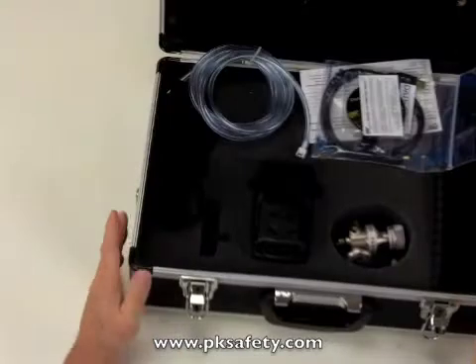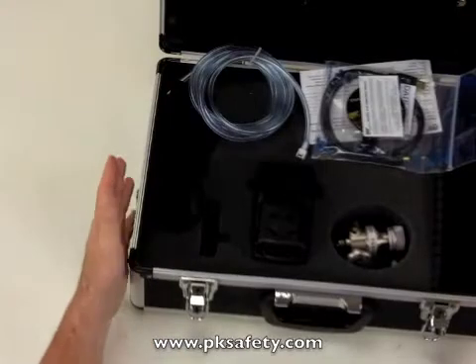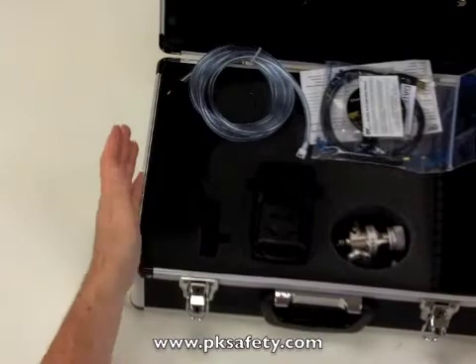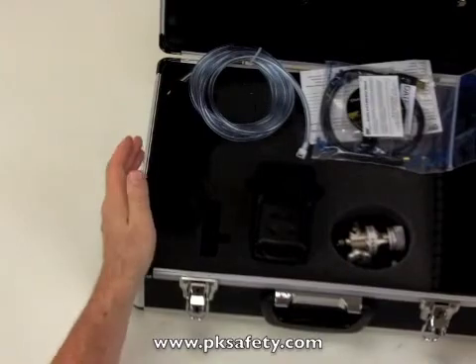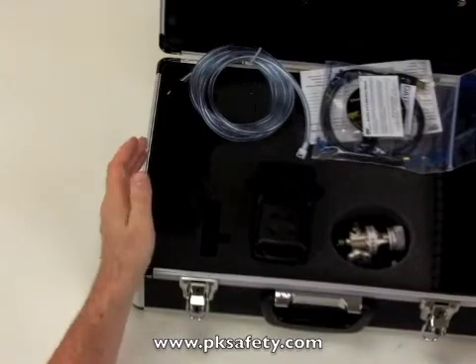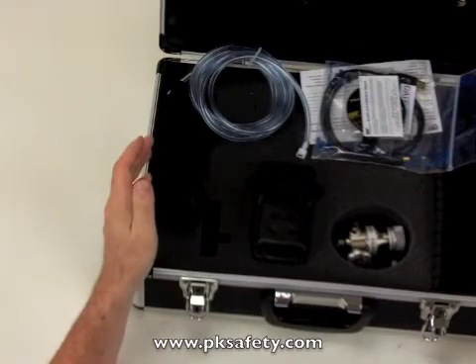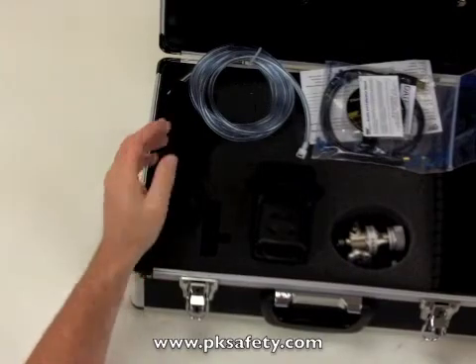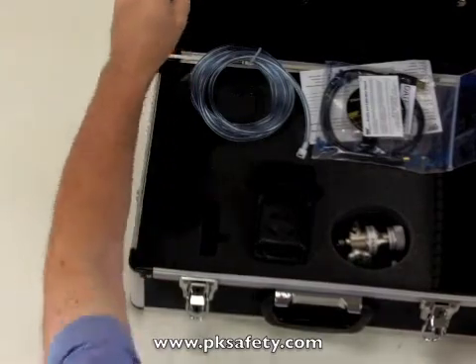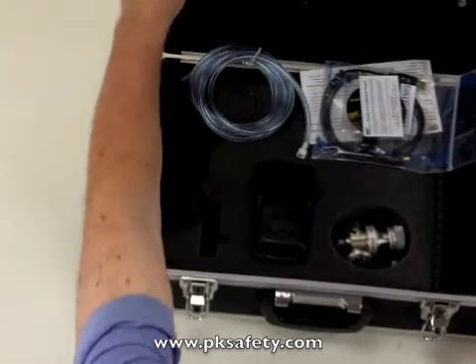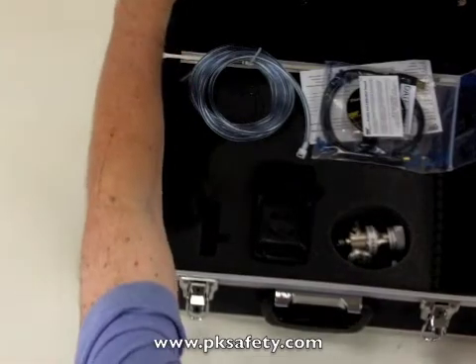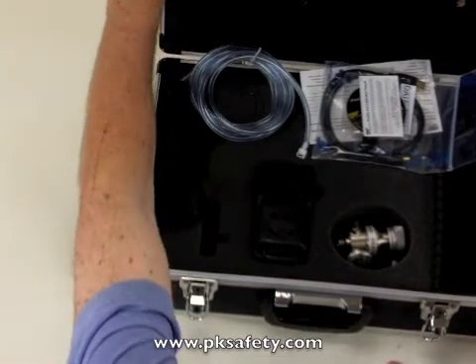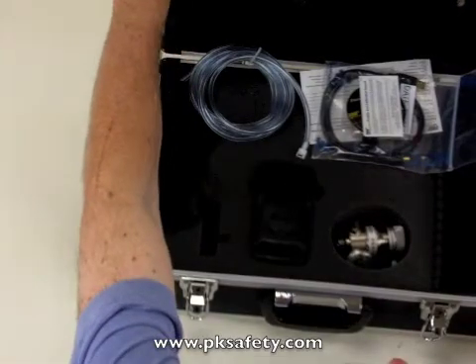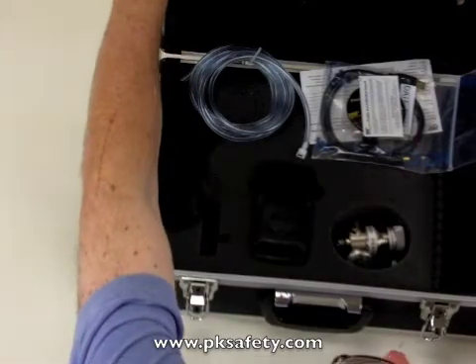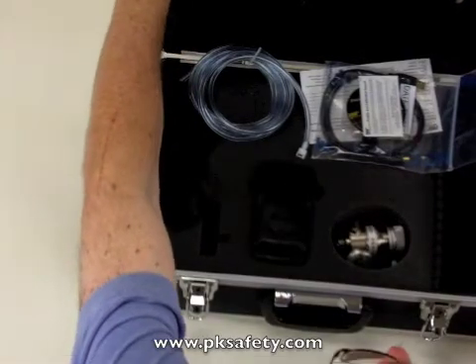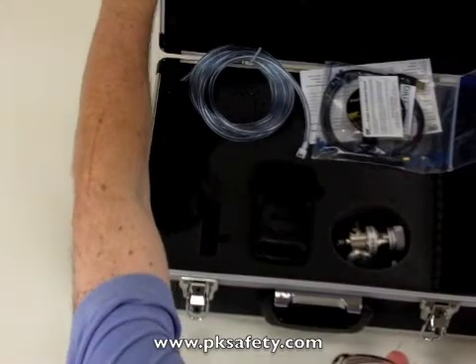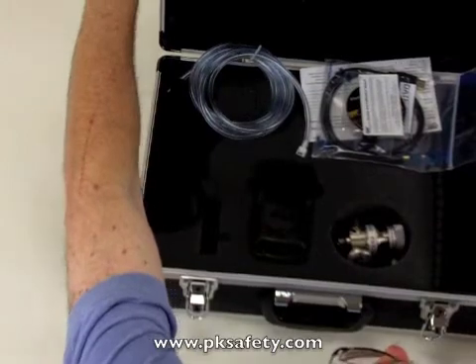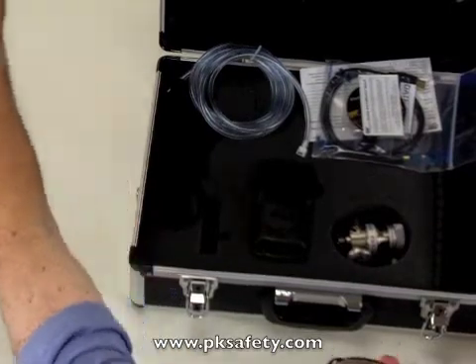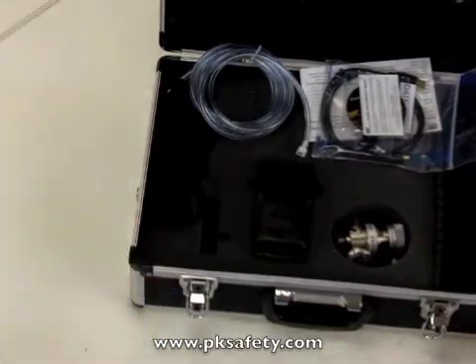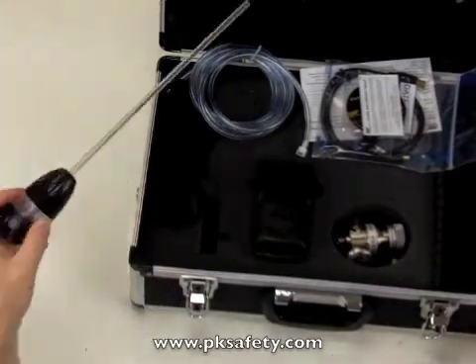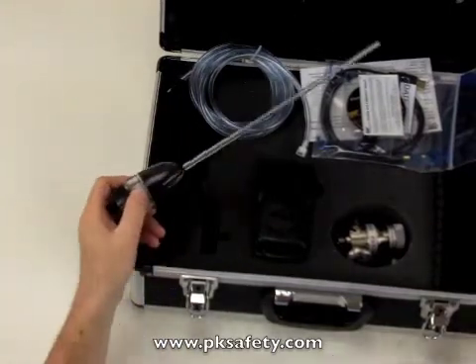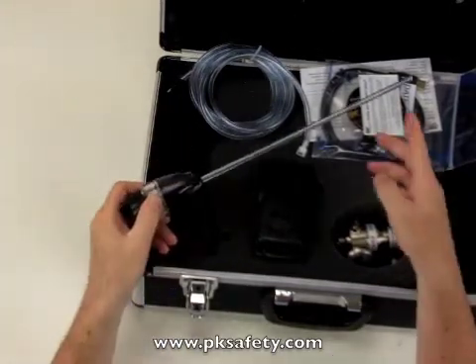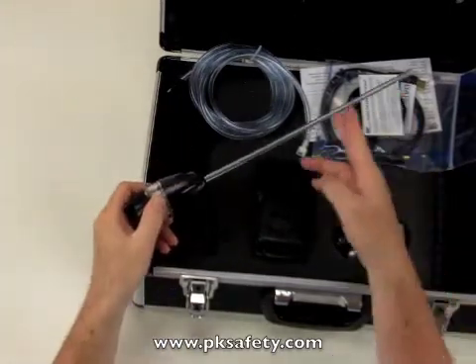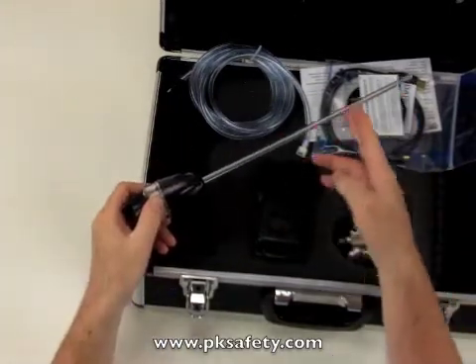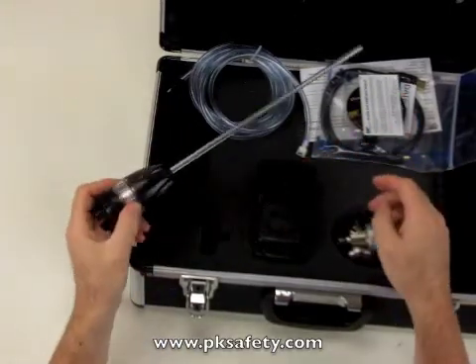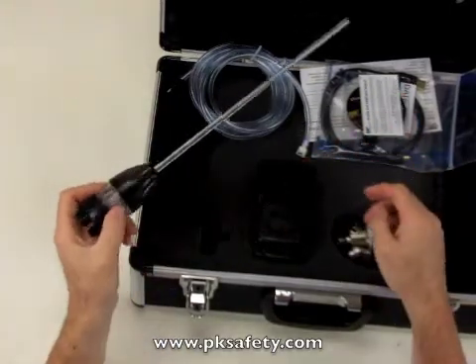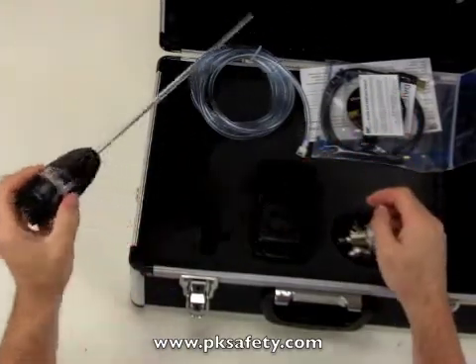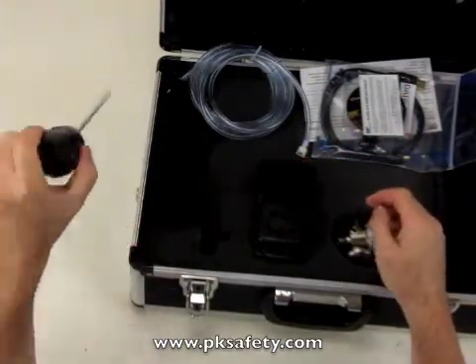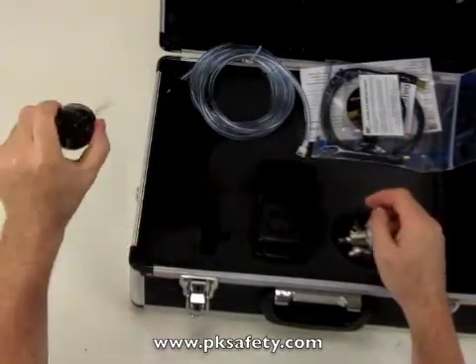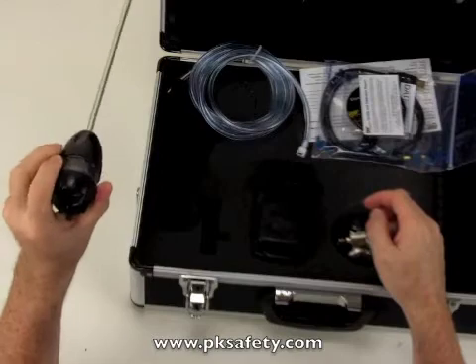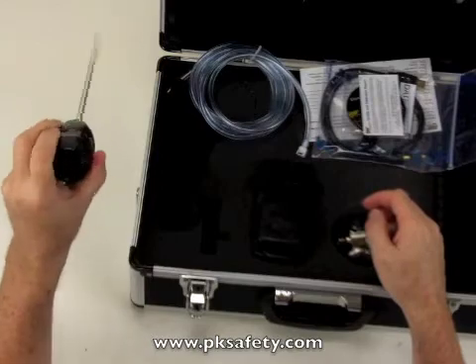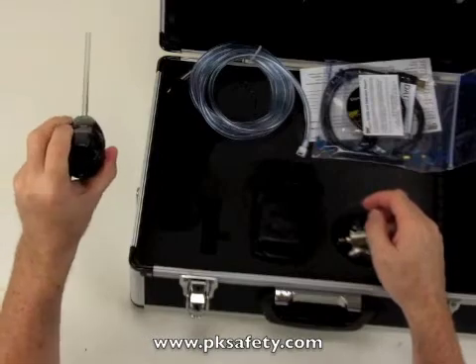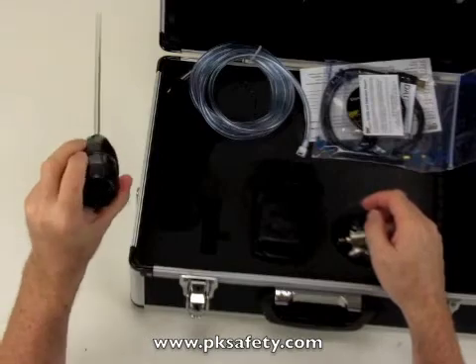Okay, so here's what we've got. First thing is the probe, and this probe is going to allow you to take a sample — let's say through a manhole or some other hole — and you stick it in and pull your sample.